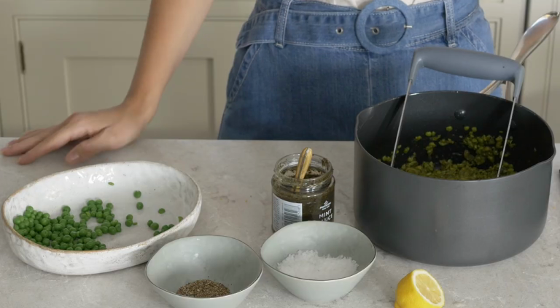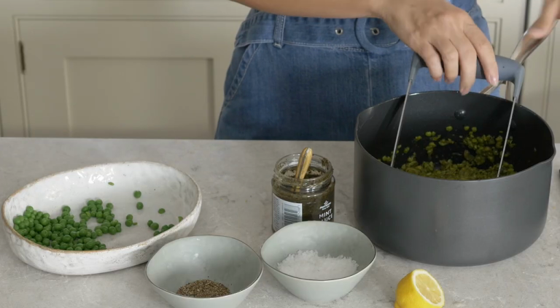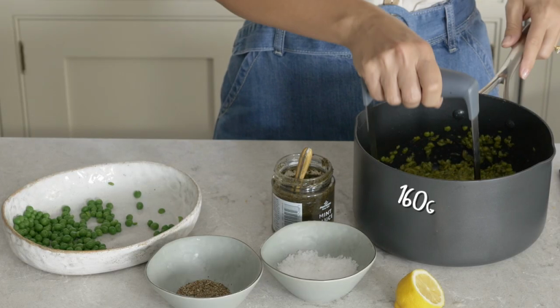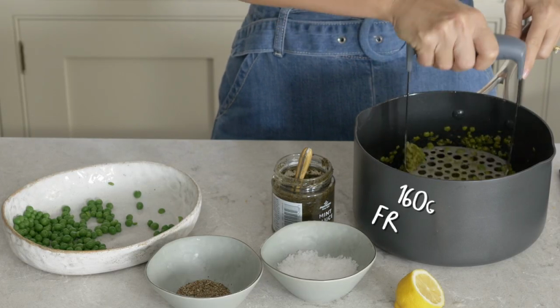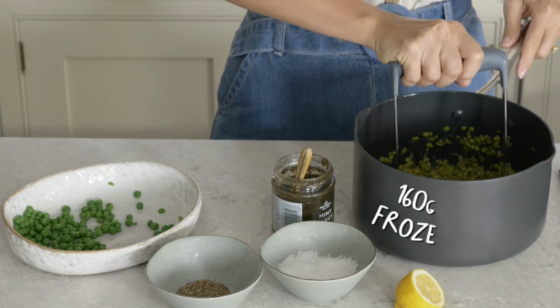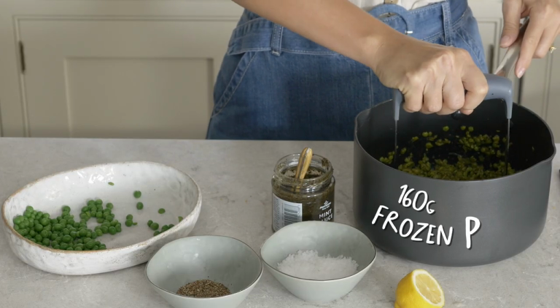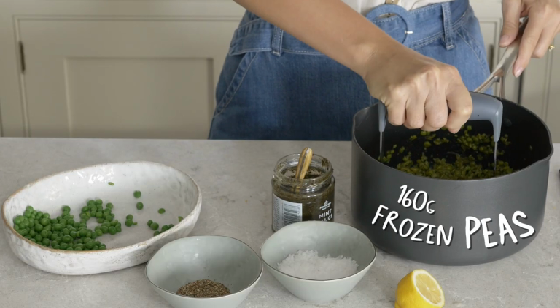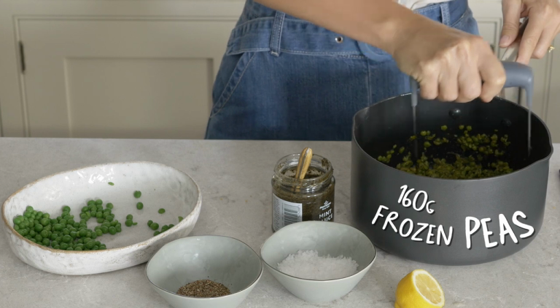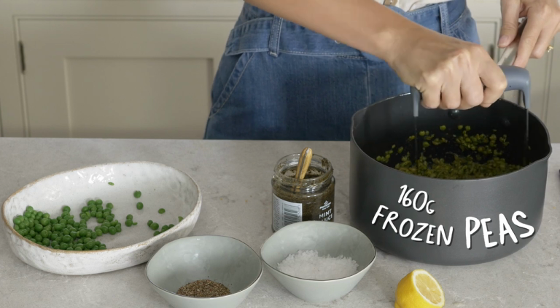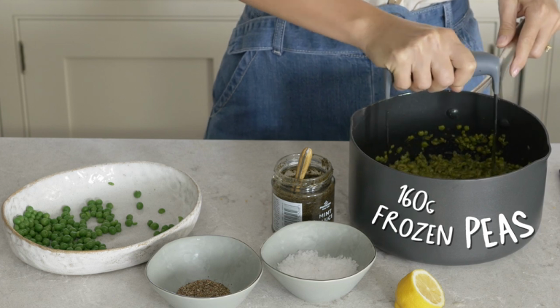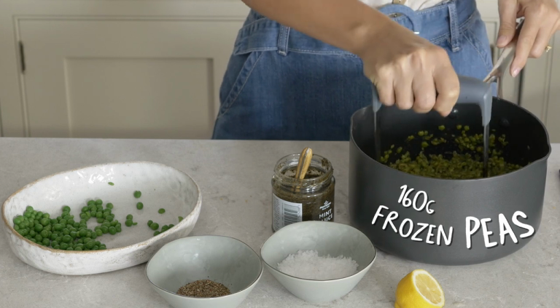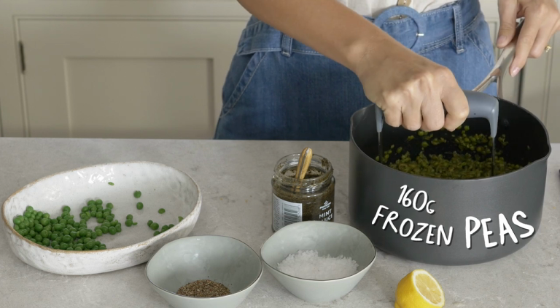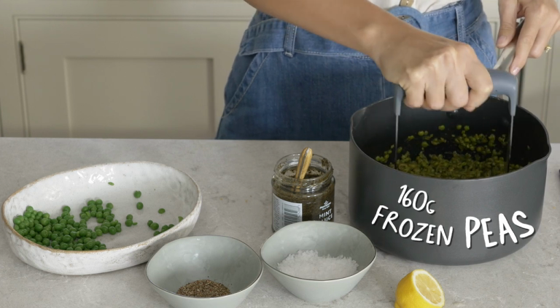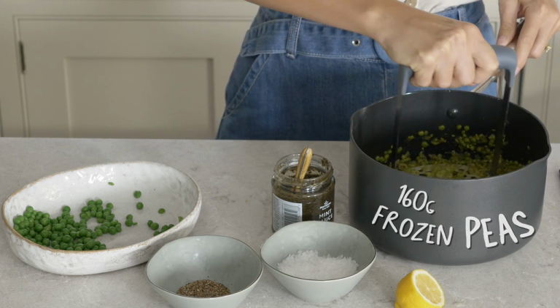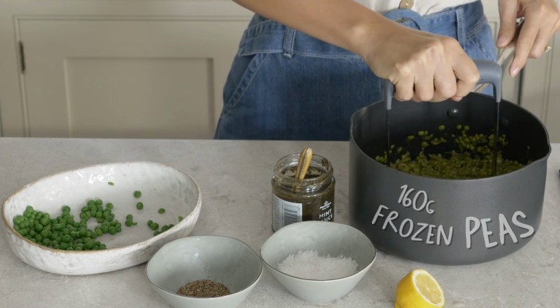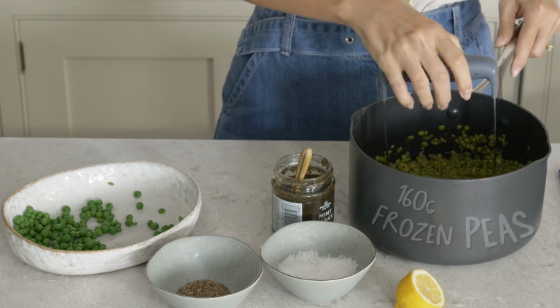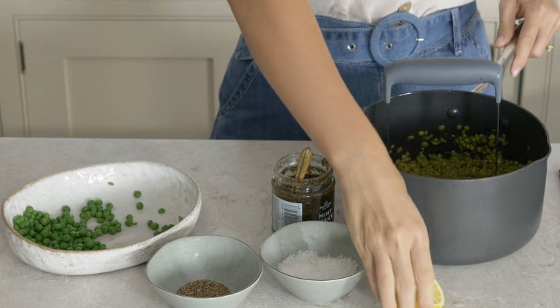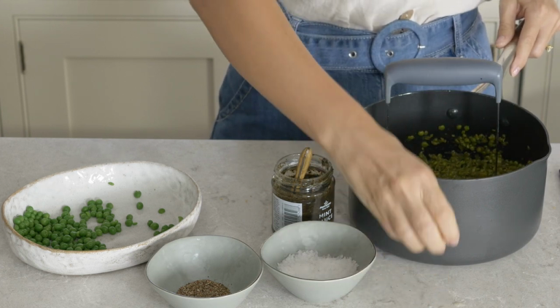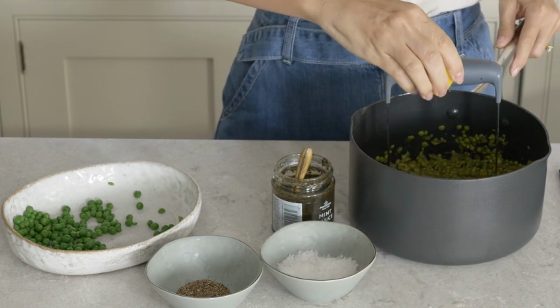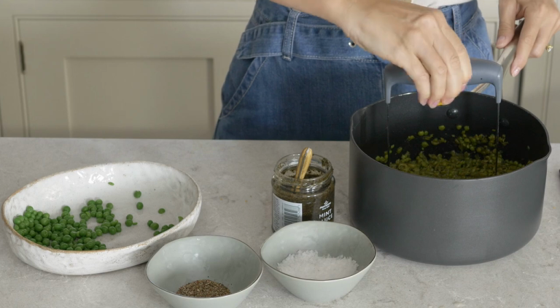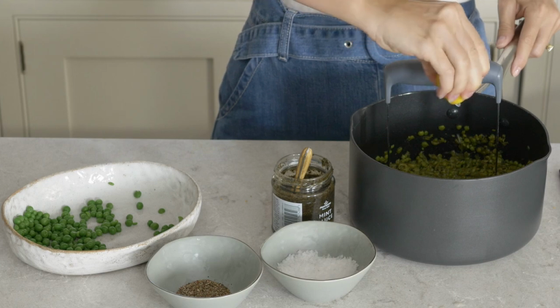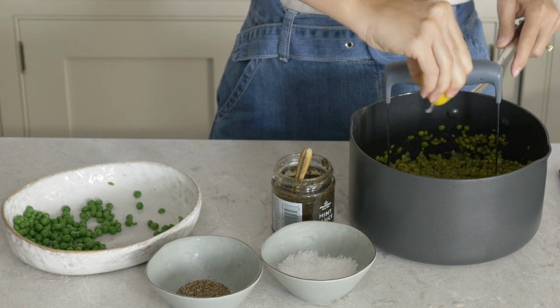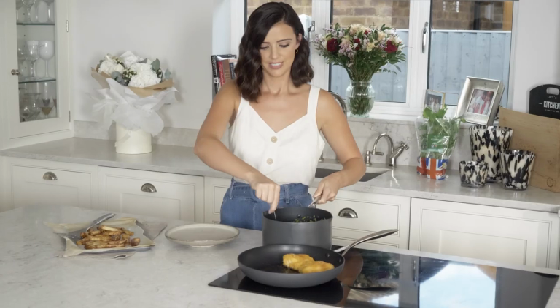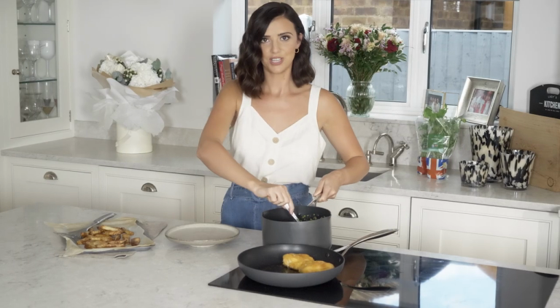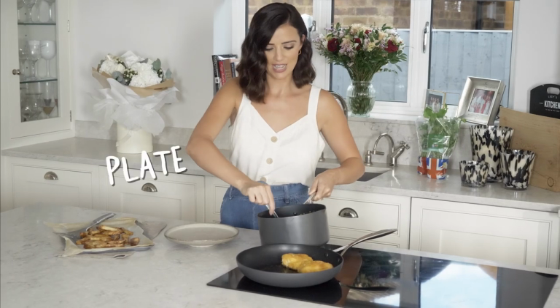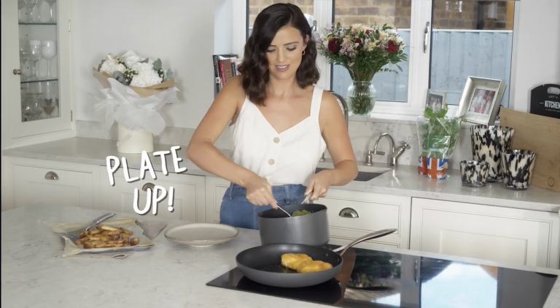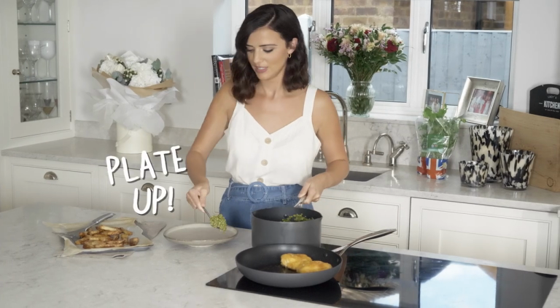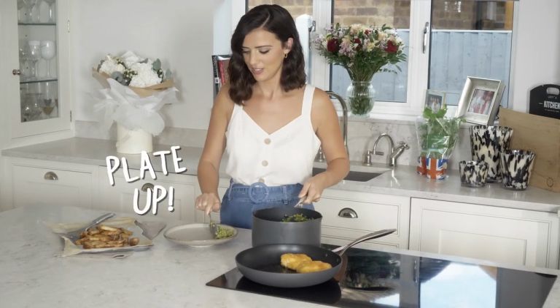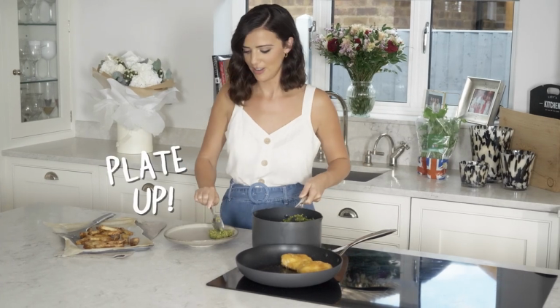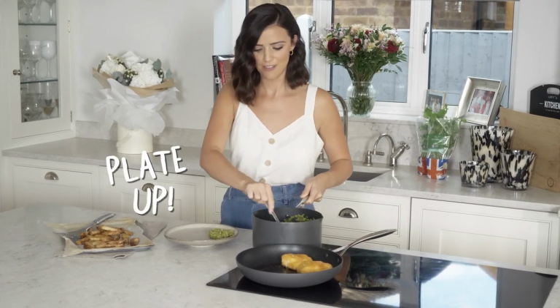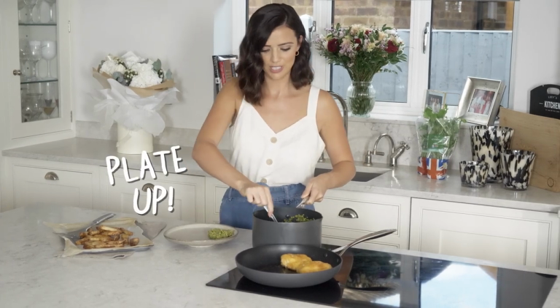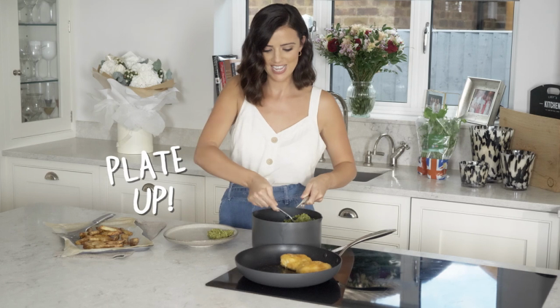So I've cooked my frozen peas and I've added in a little bit of mint sauce, salt and pepper to season, and then a little bit of lemon. So now it's time to plate up — some lovely mushy peas.